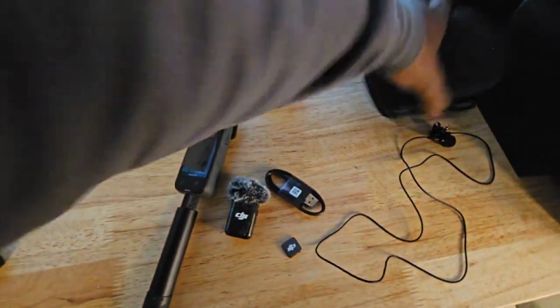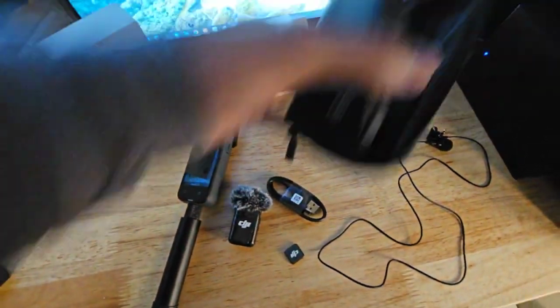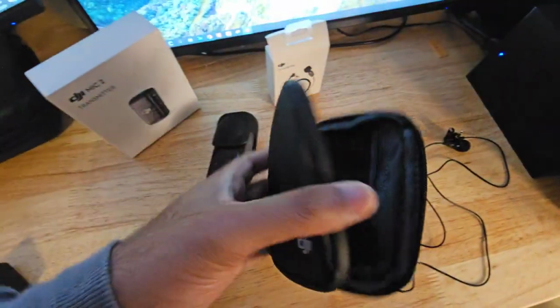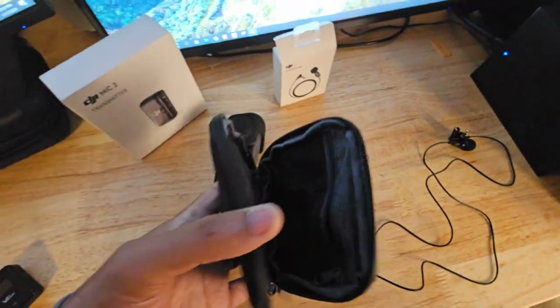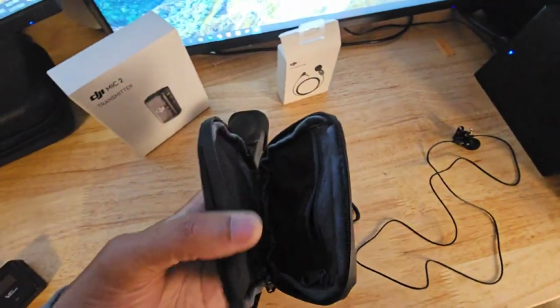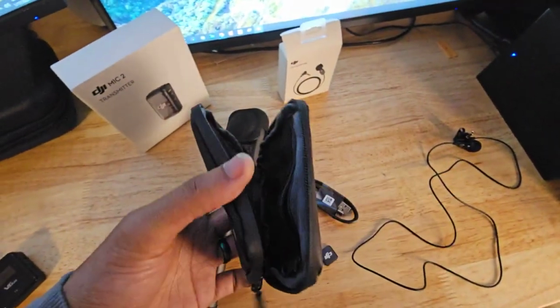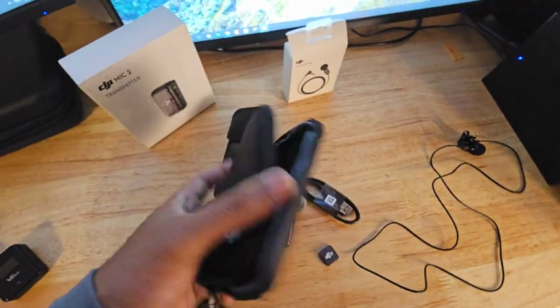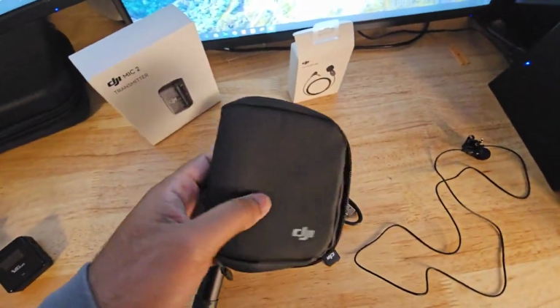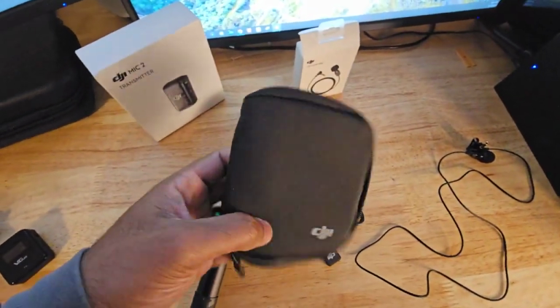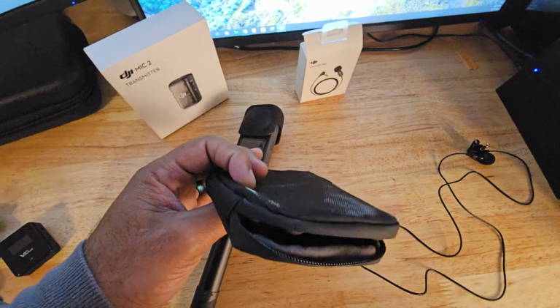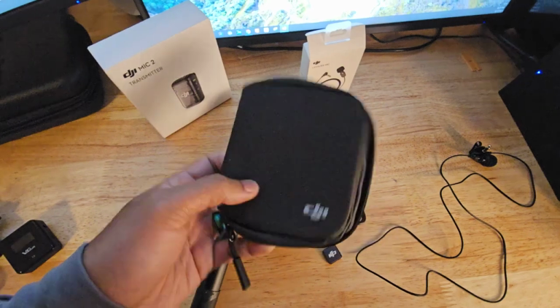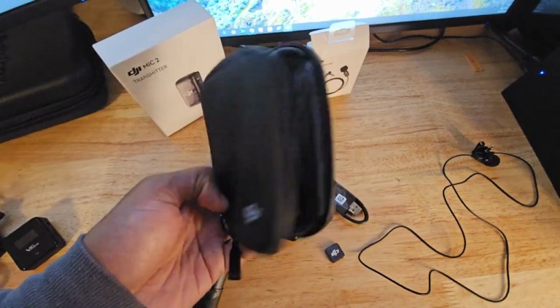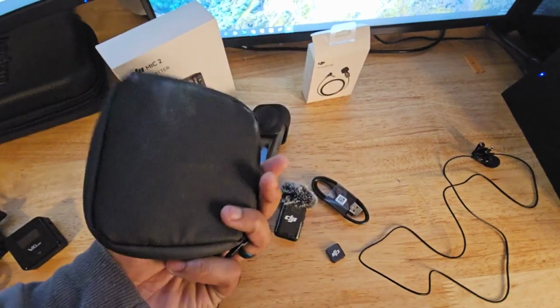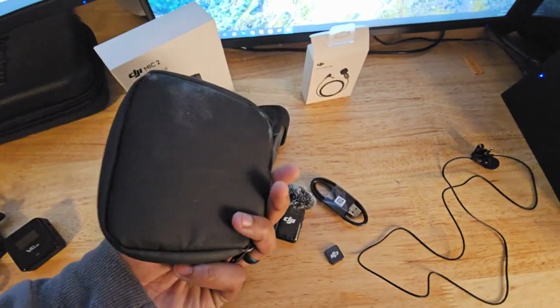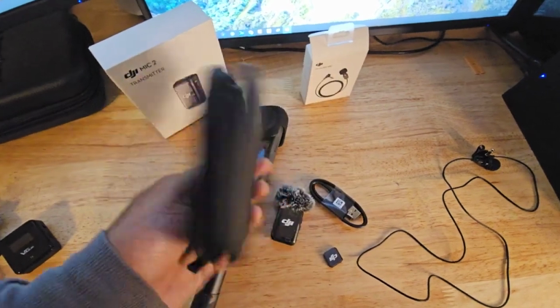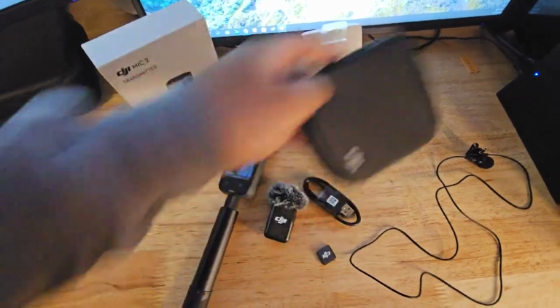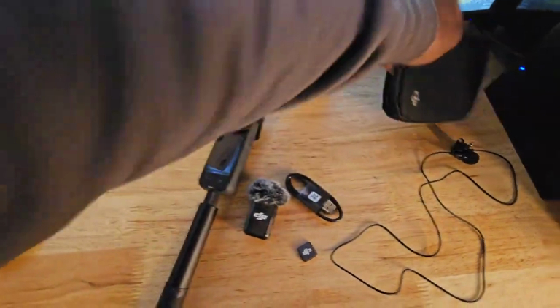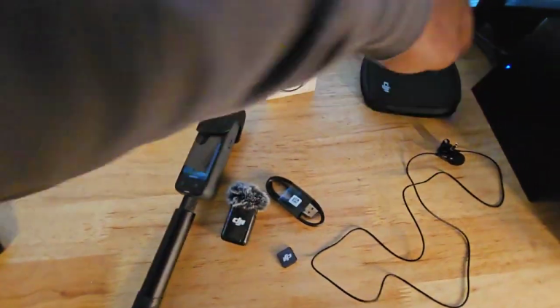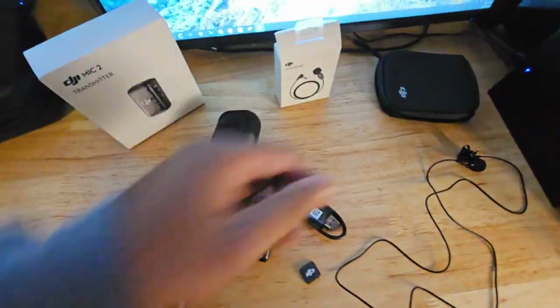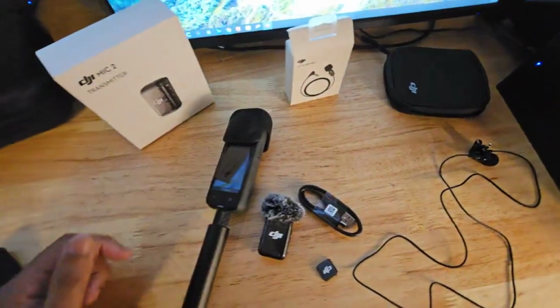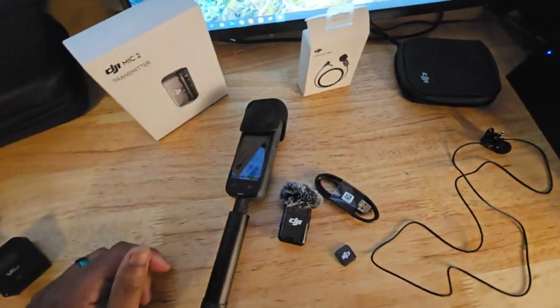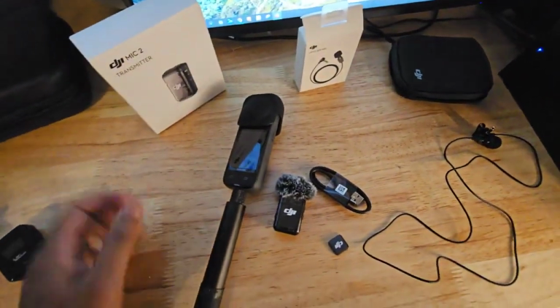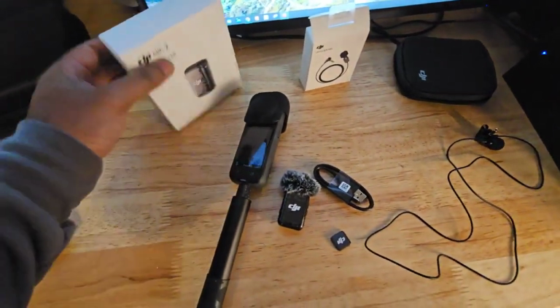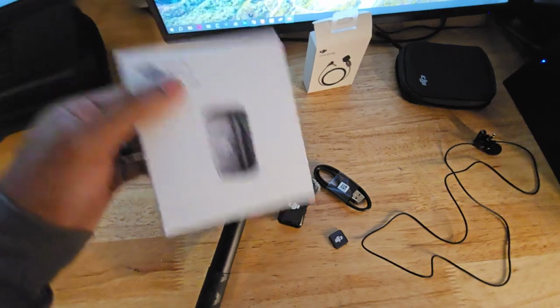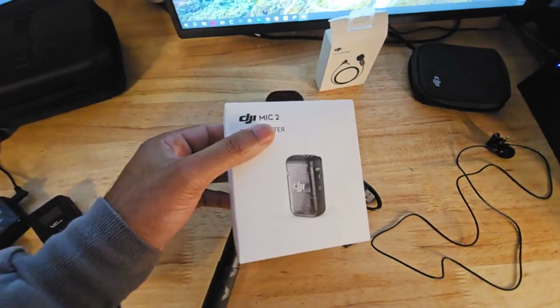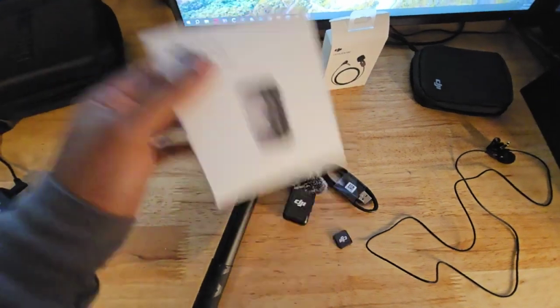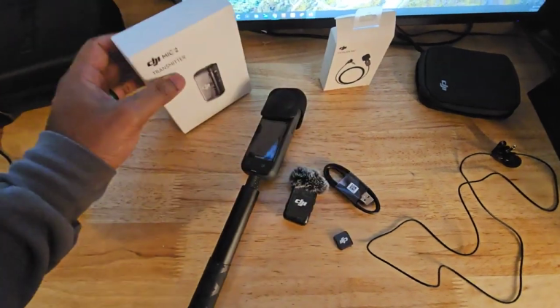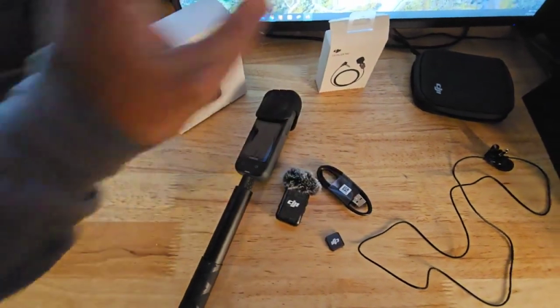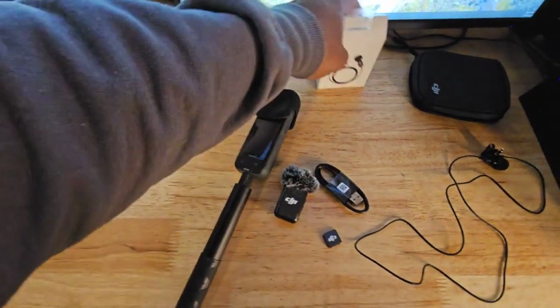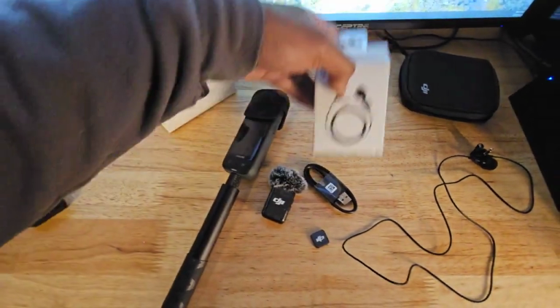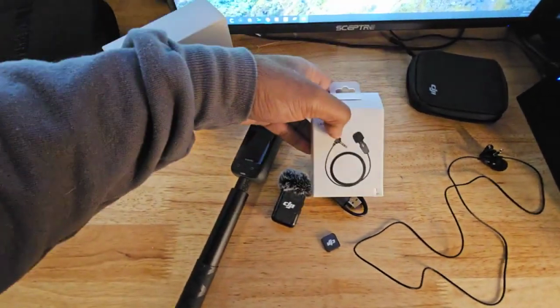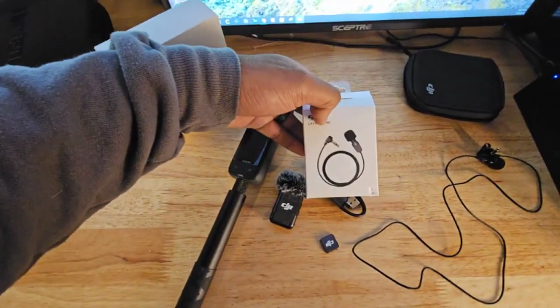The other thing that comes with the mic itself is this case — nothing fancy, just a case. So $100 for the mic, and I believe the external mic was $30.